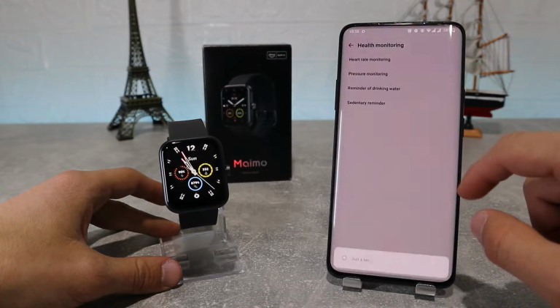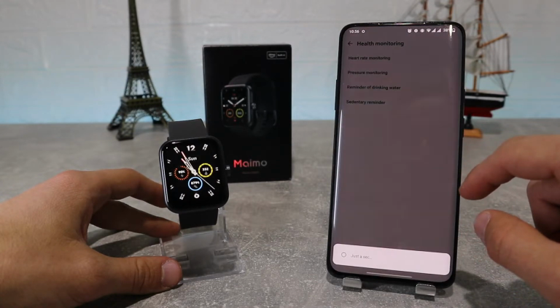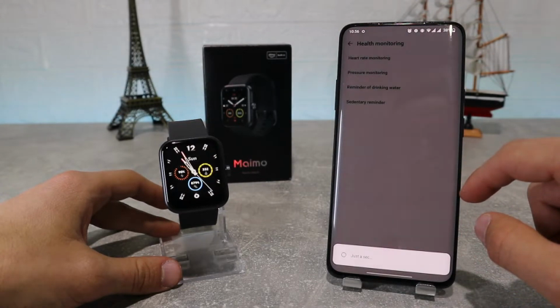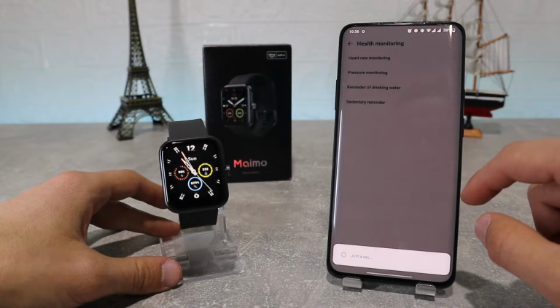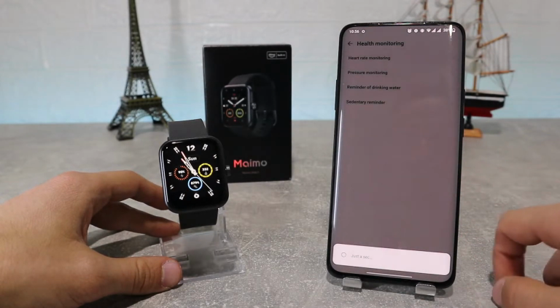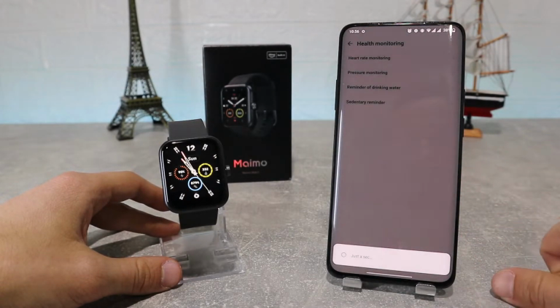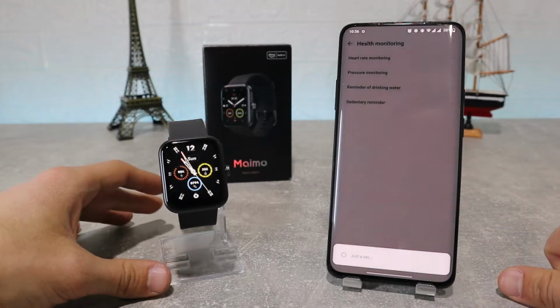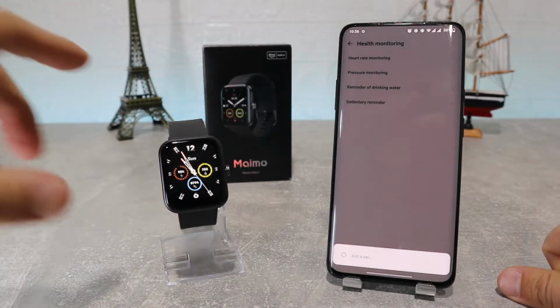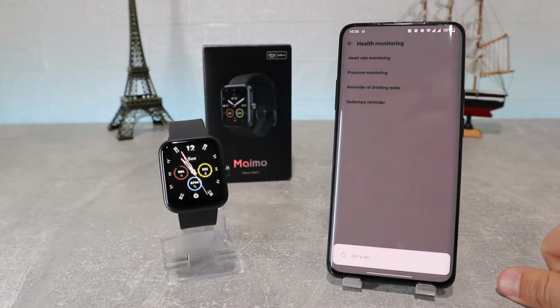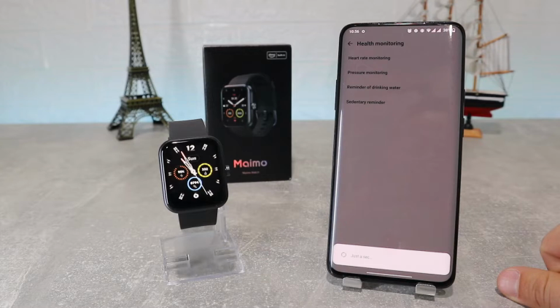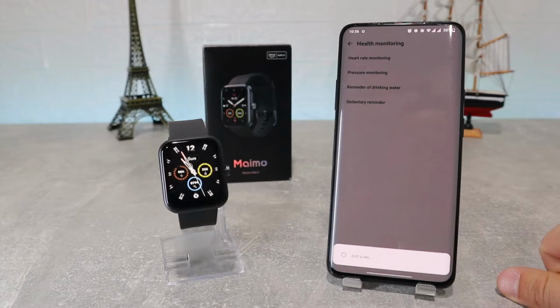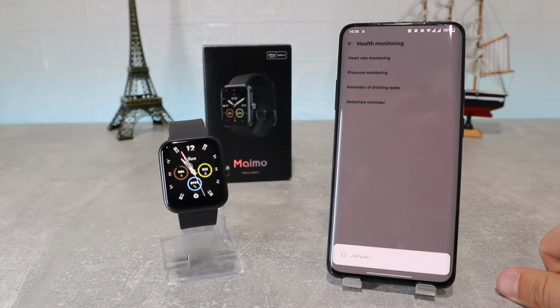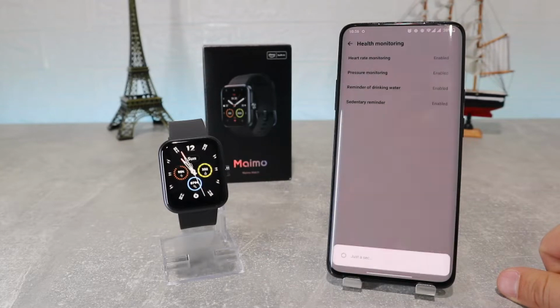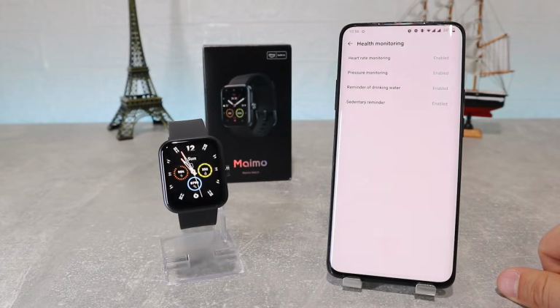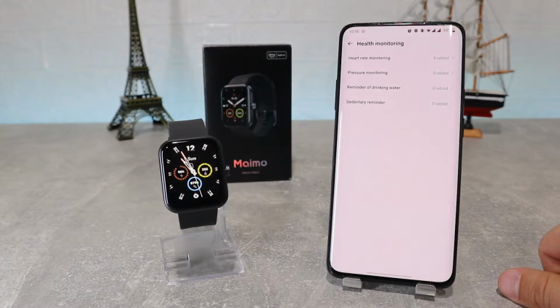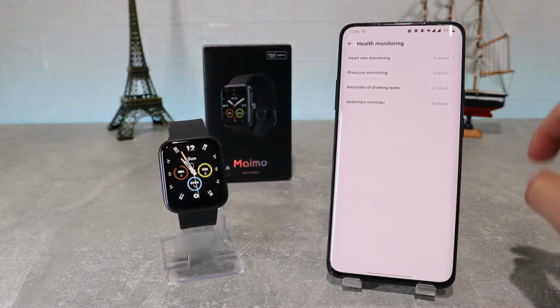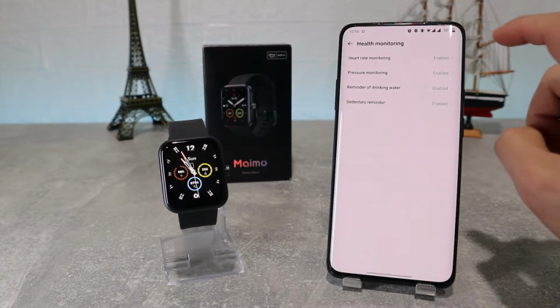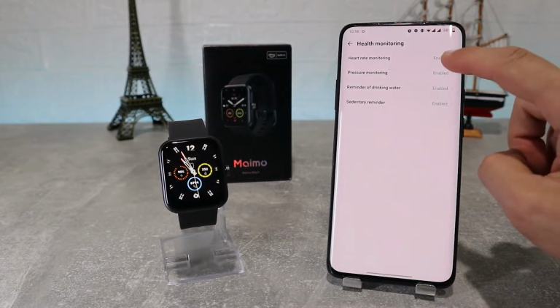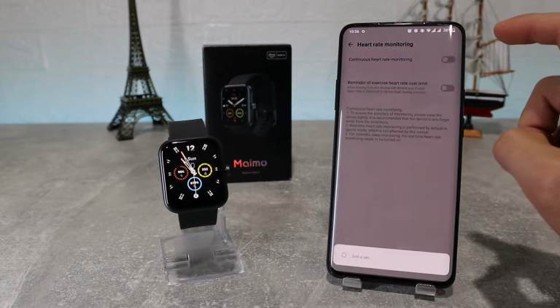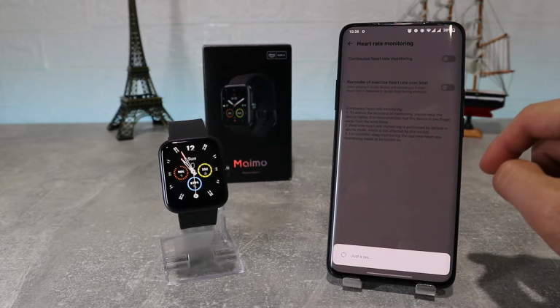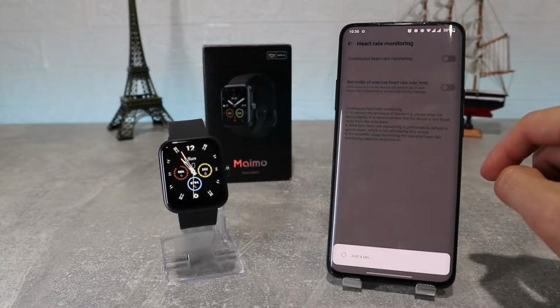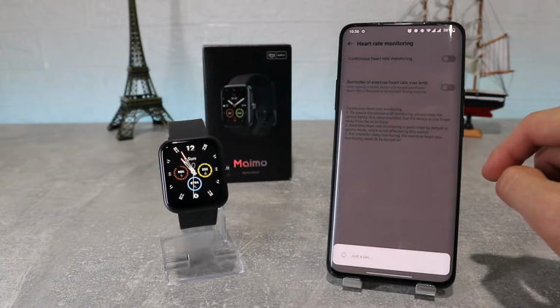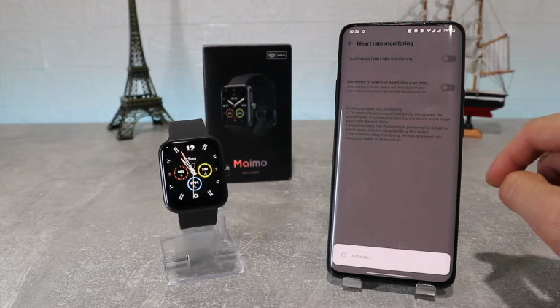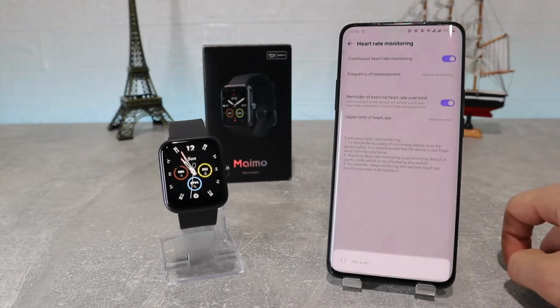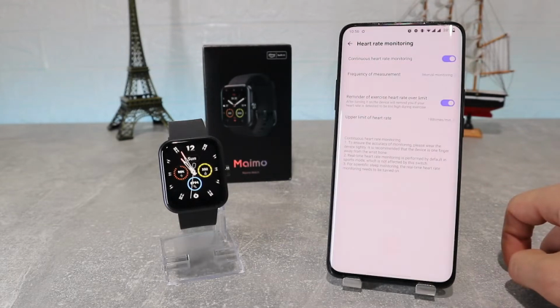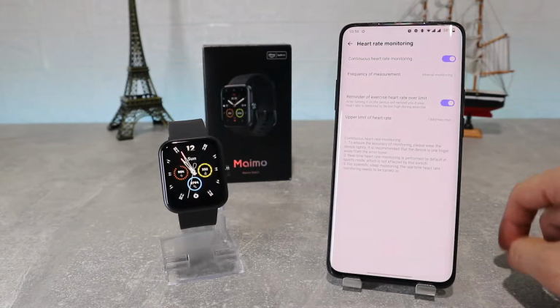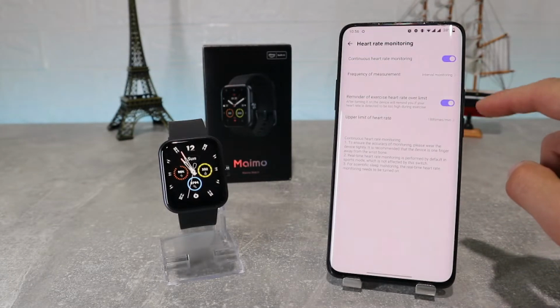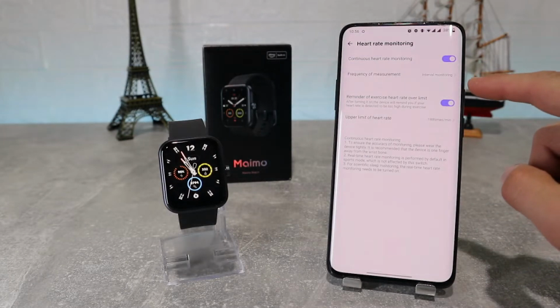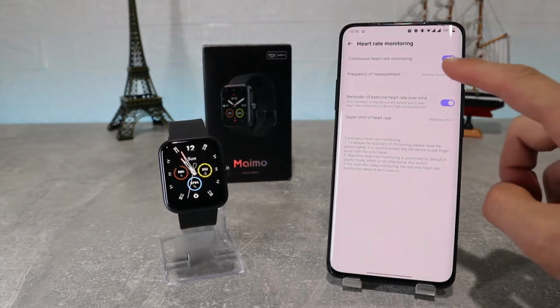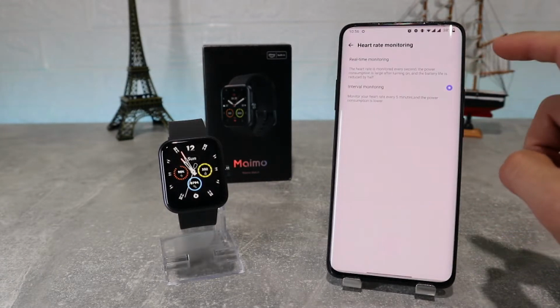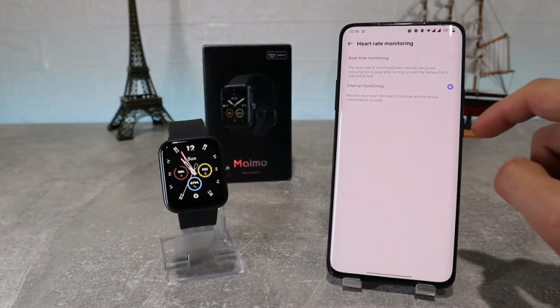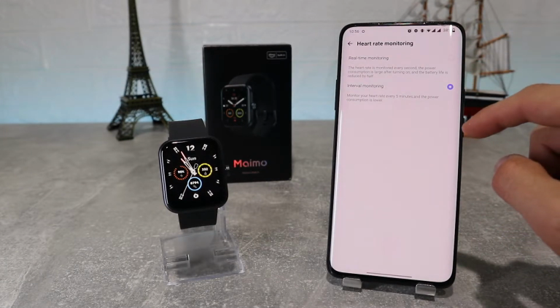Next, we've got health monitoring where we can turn on continuous tracking on heart rate, reminders over excessive heart rate, stress and pressure monitoring, and reminders to drink water and stand up and walk, like a sedentary reminder.